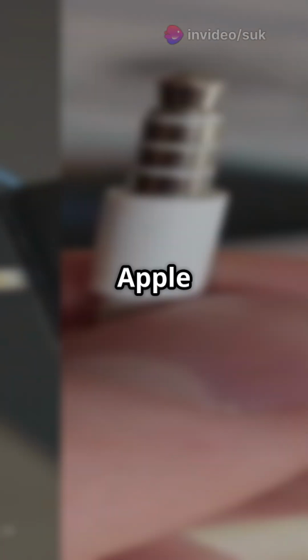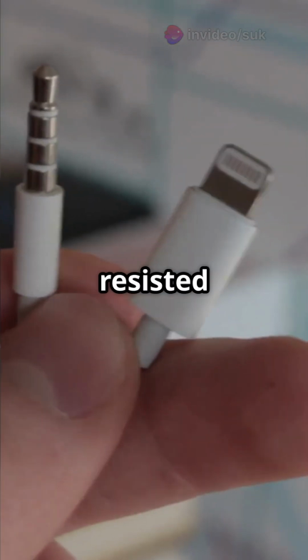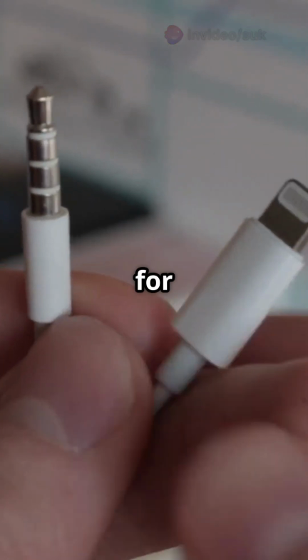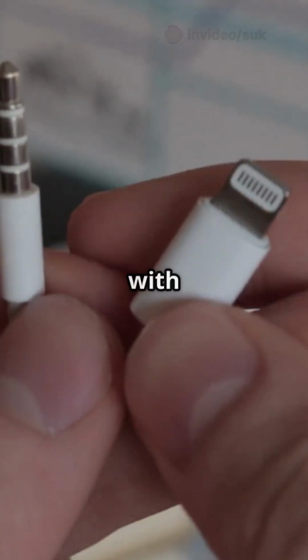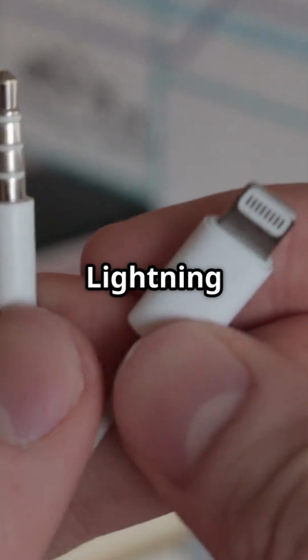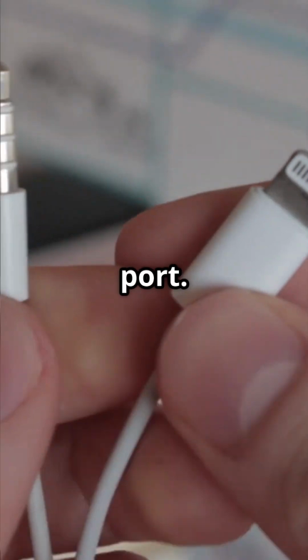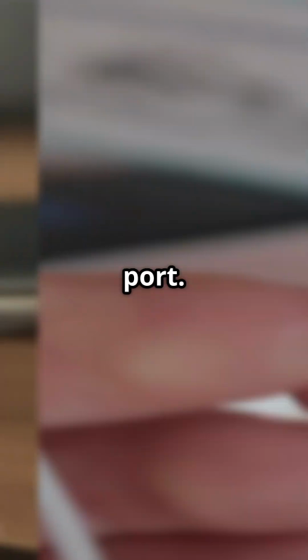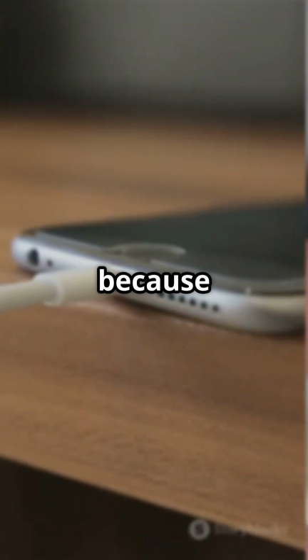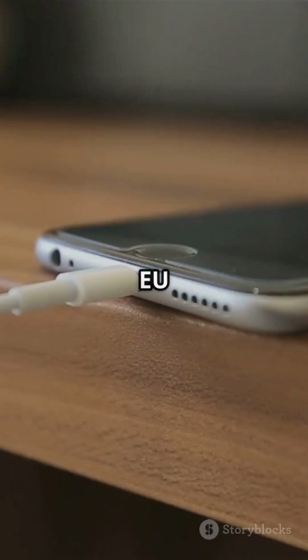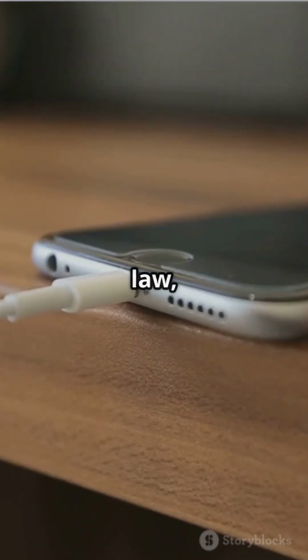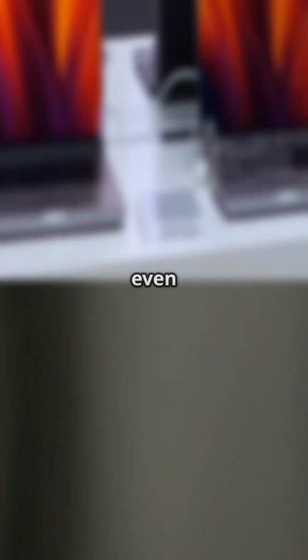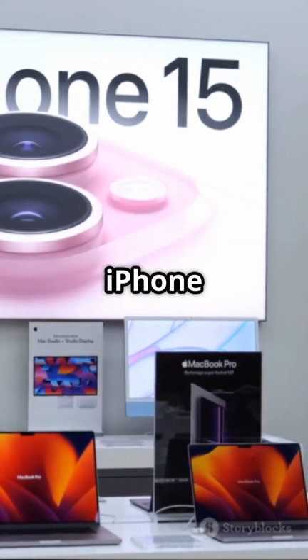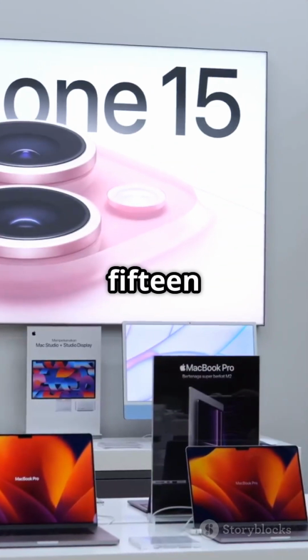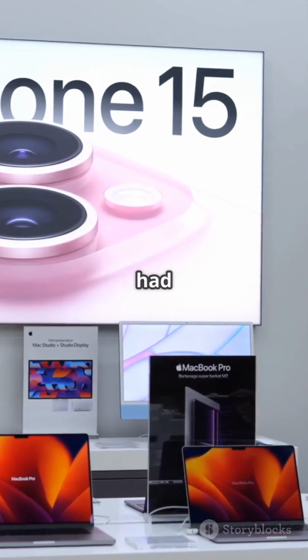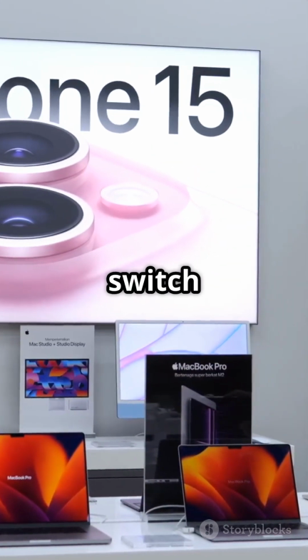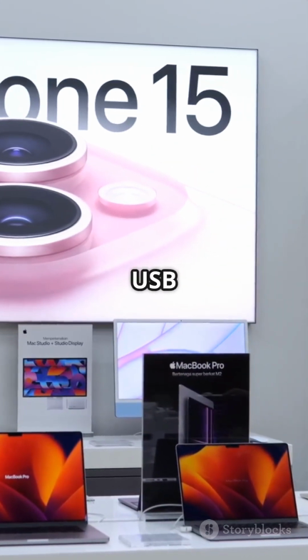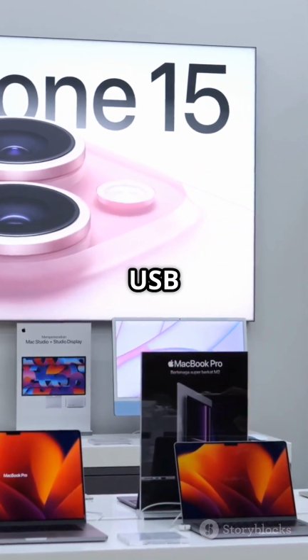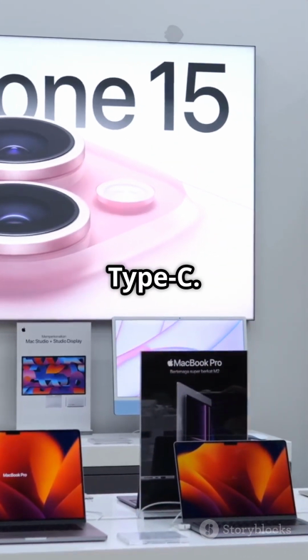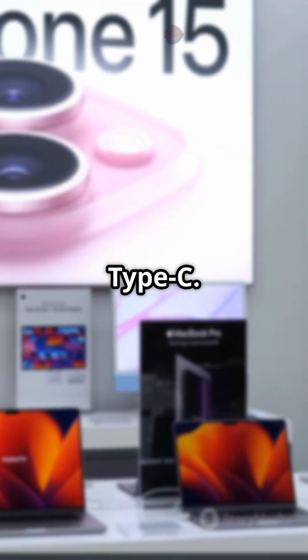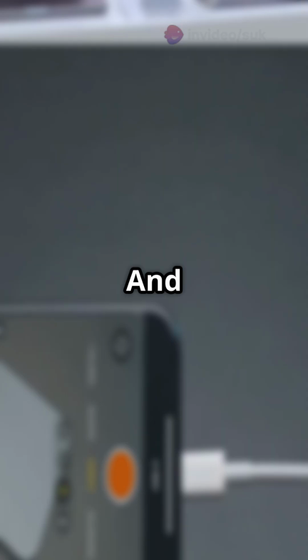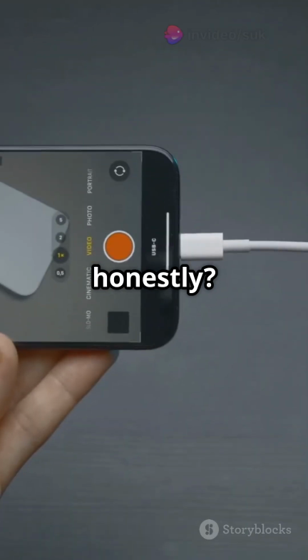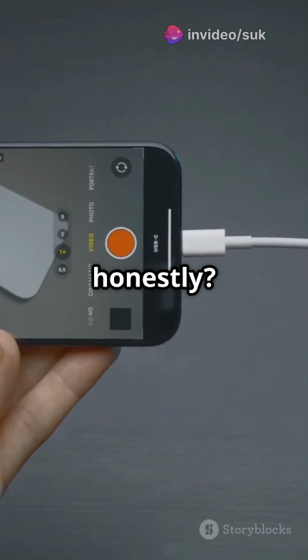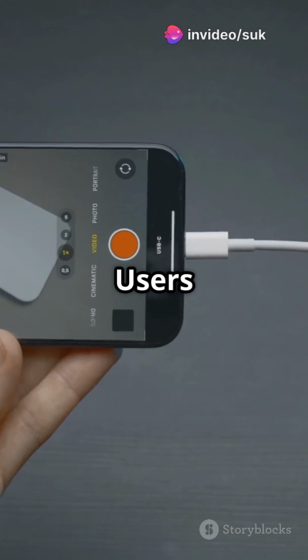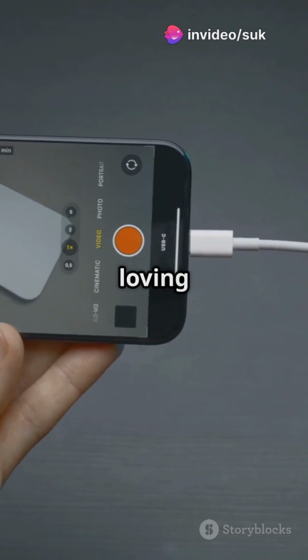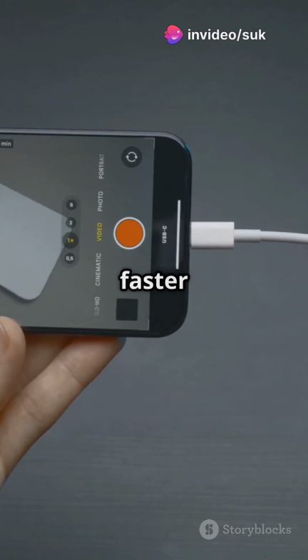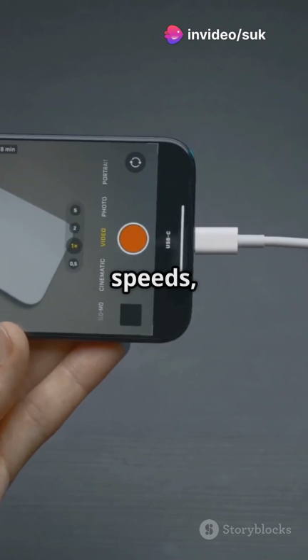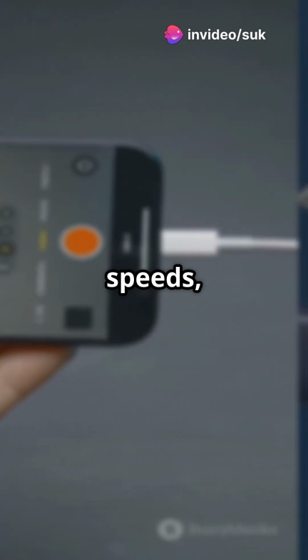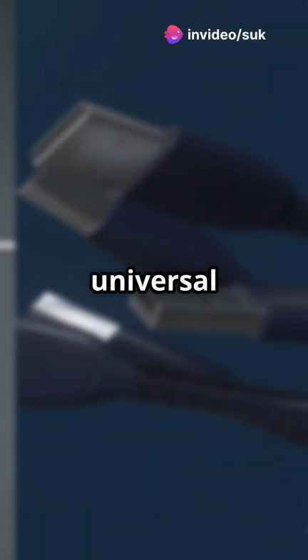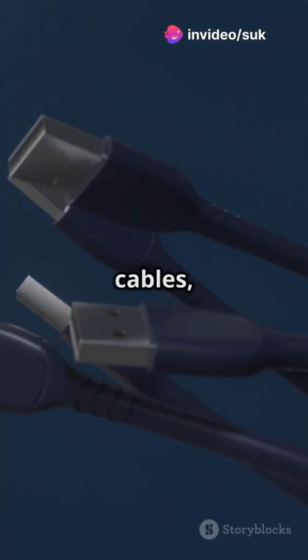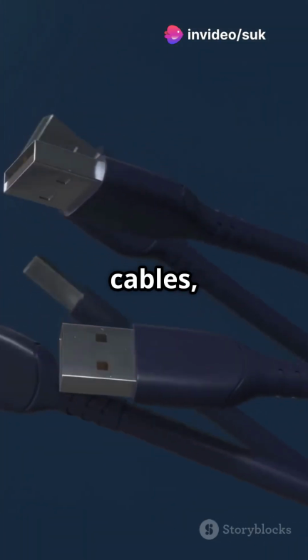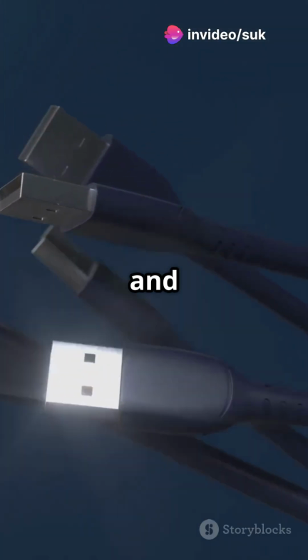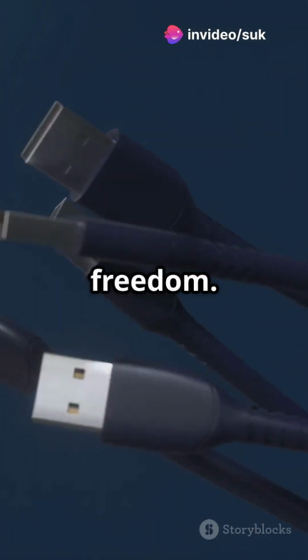Apple resisted for years with its Lightning port. But because of the EU law, even the iPhone 15 had to switch to USB Type-C. And honestly, users are loving the faster speeds, universal cables, and the freedom.